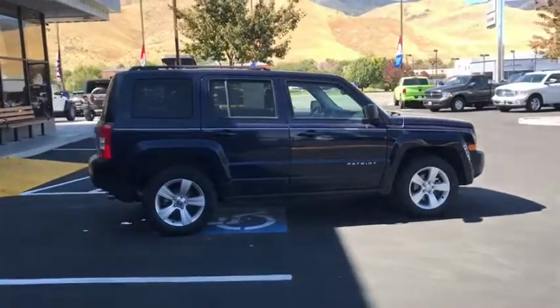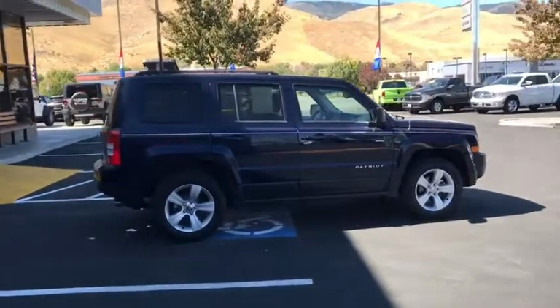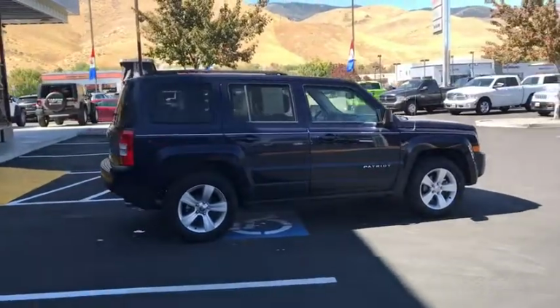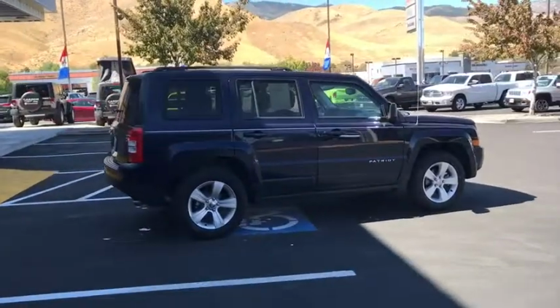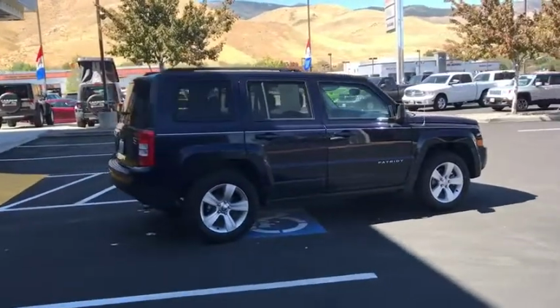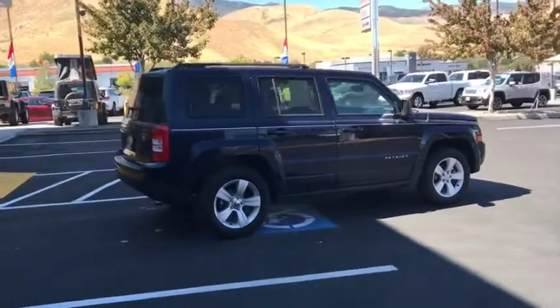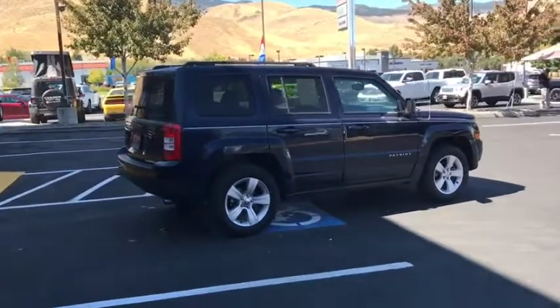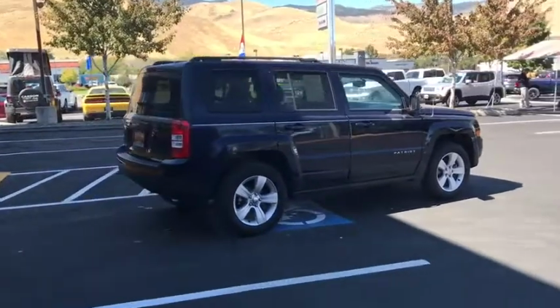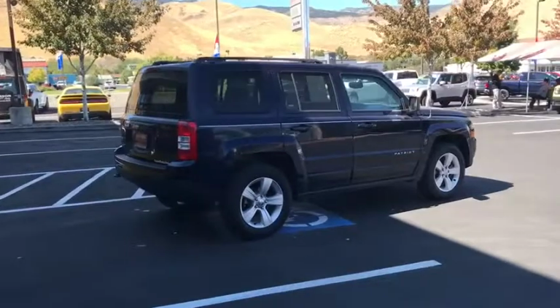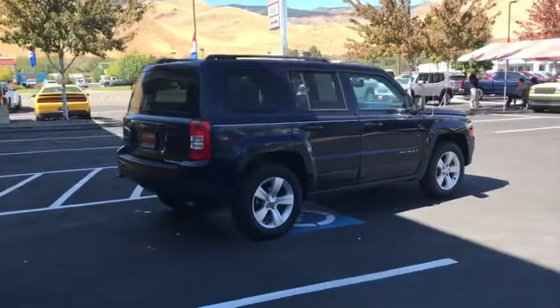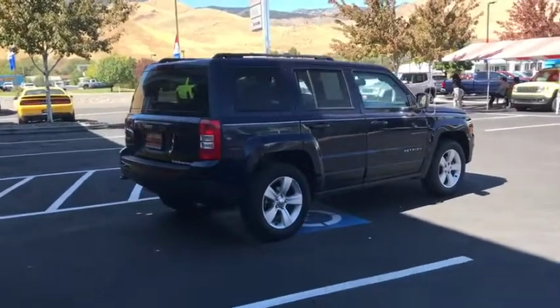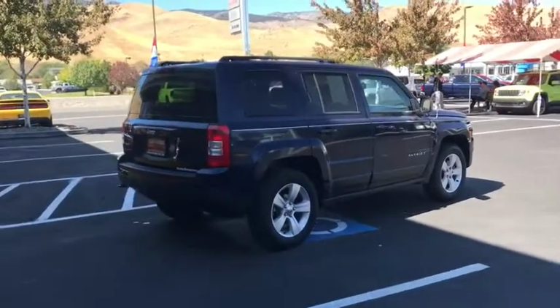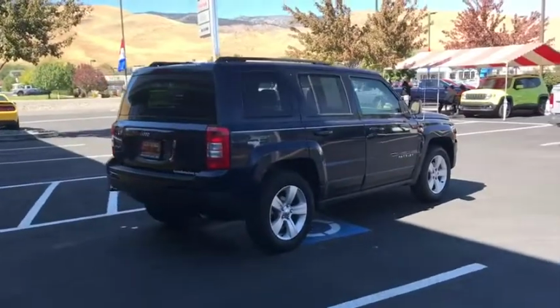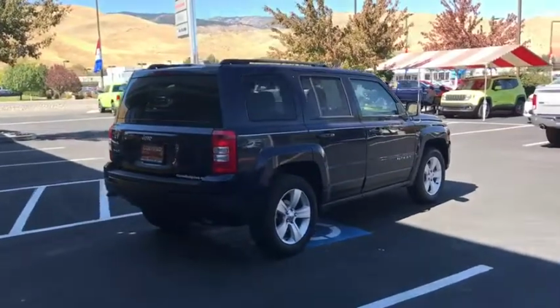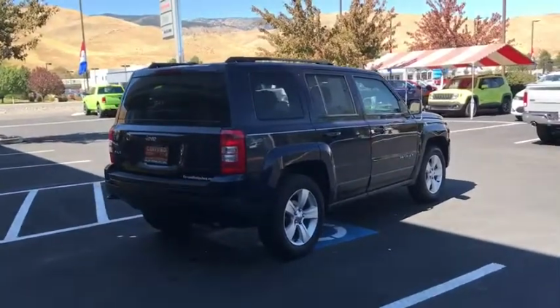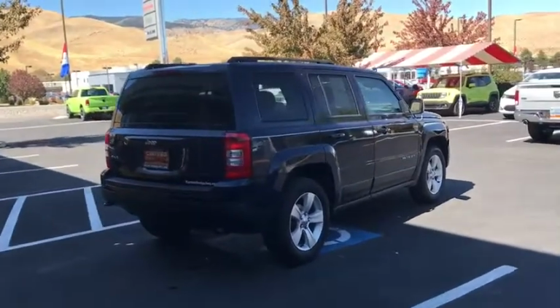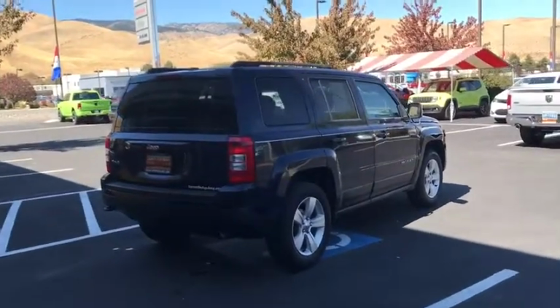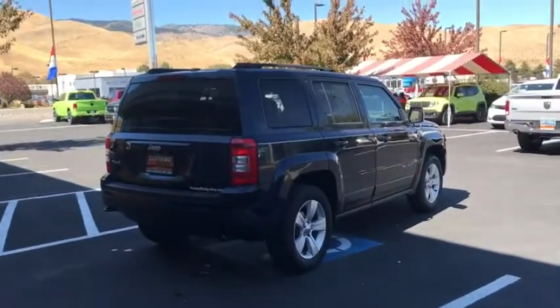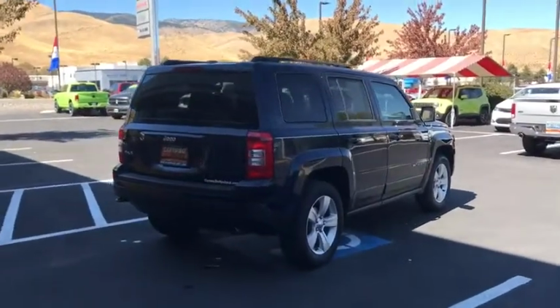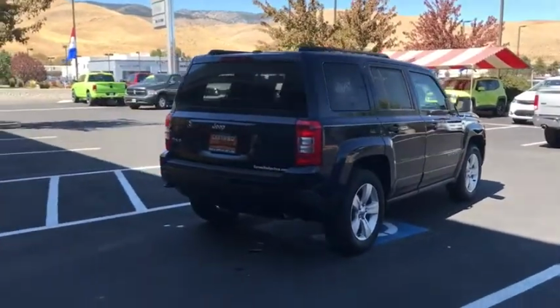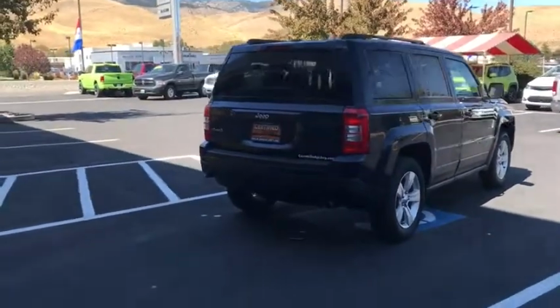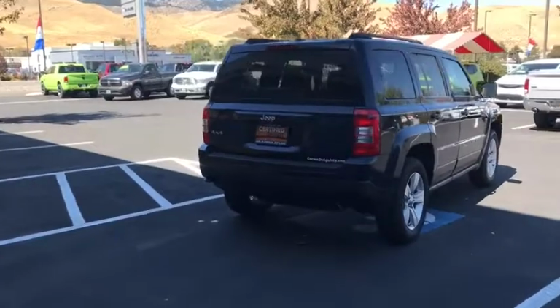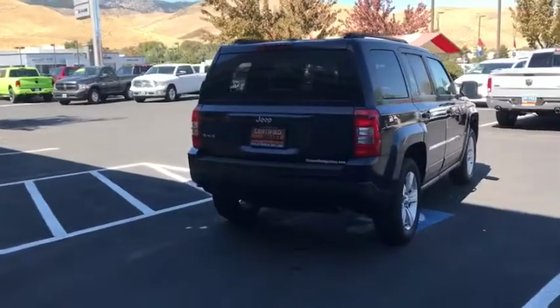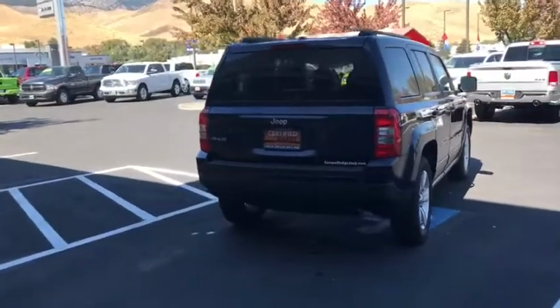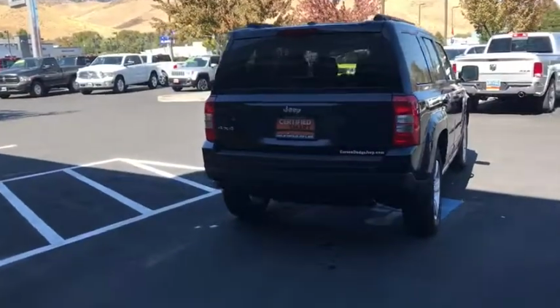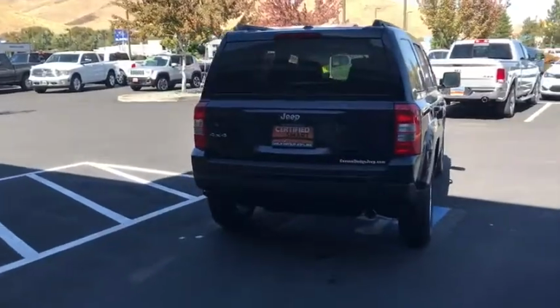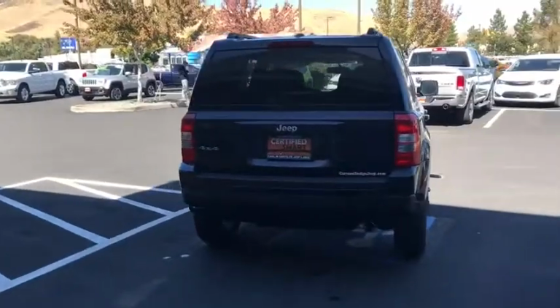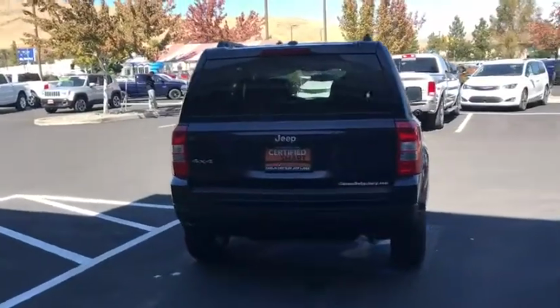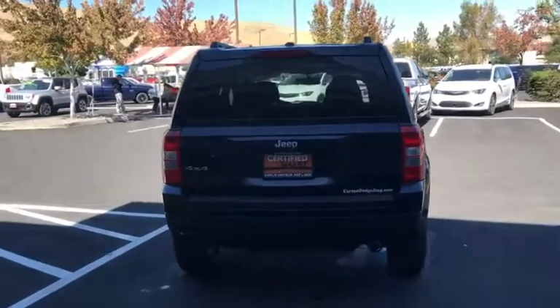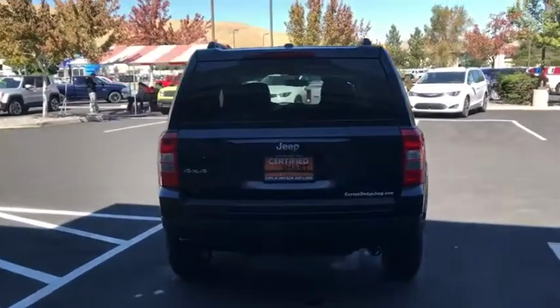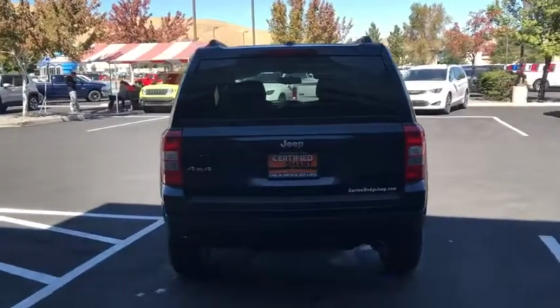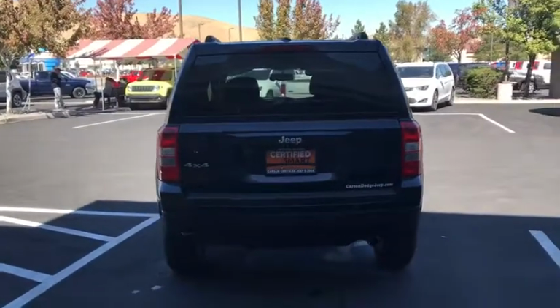The Patriot has plenty of room inside for any size family. This vehicle has less than 35,000 miles. A vehicle like this doesn't come along every day. Come in and get it before someone else does.